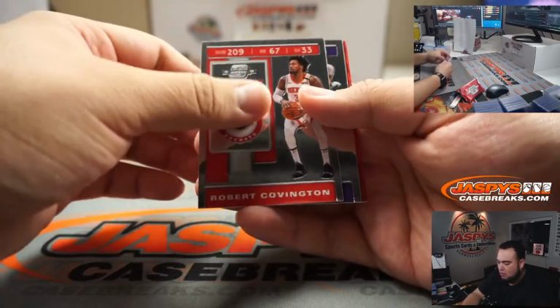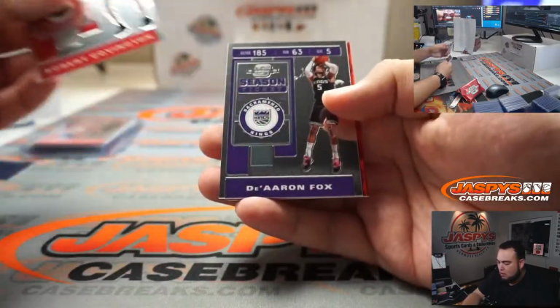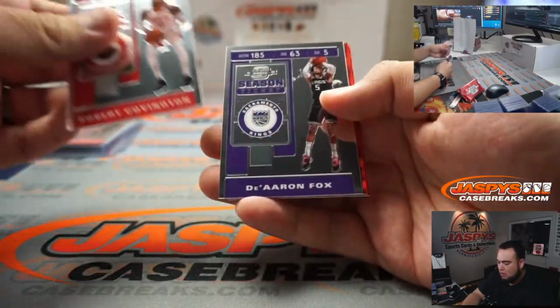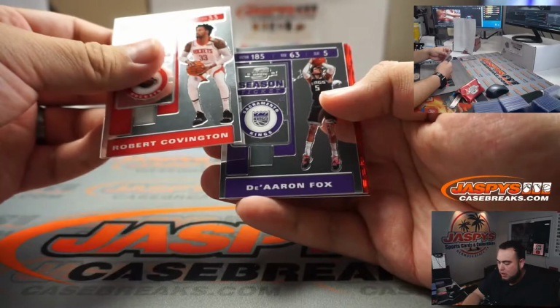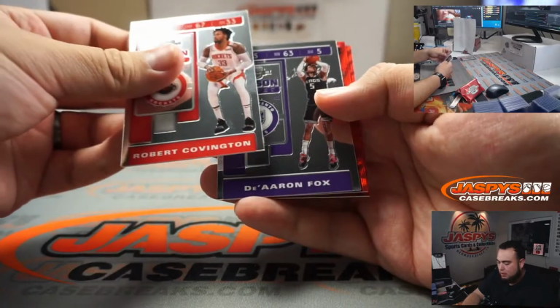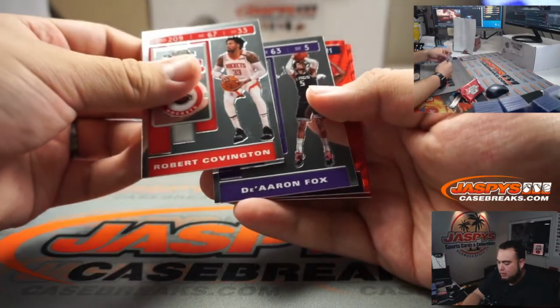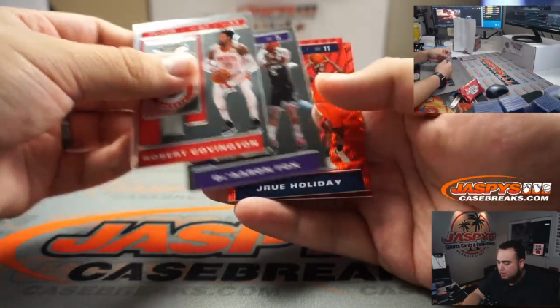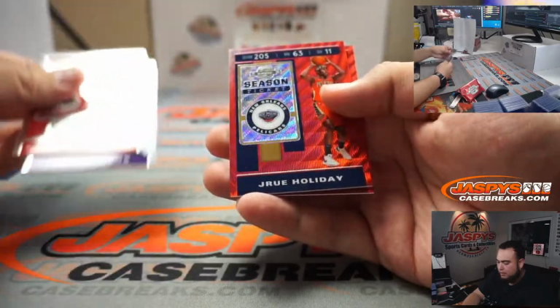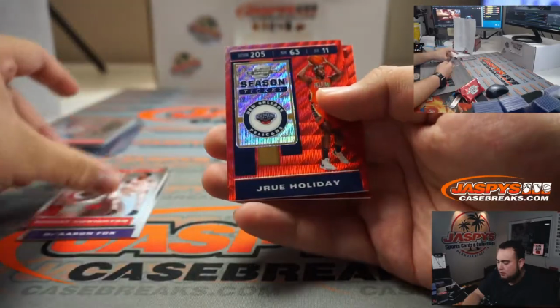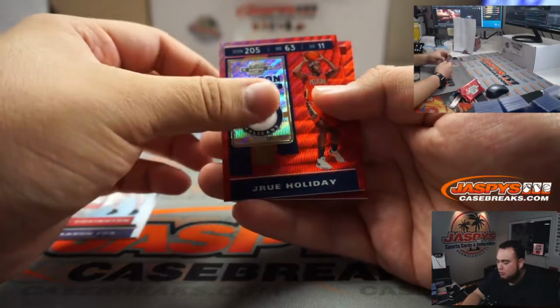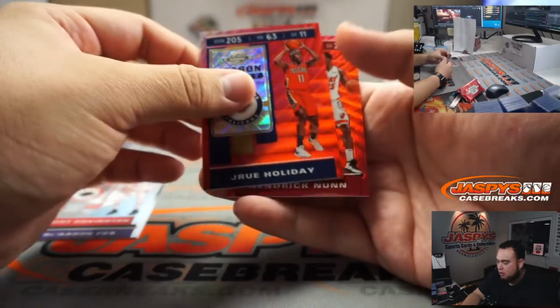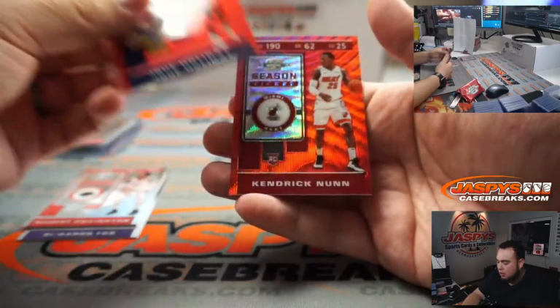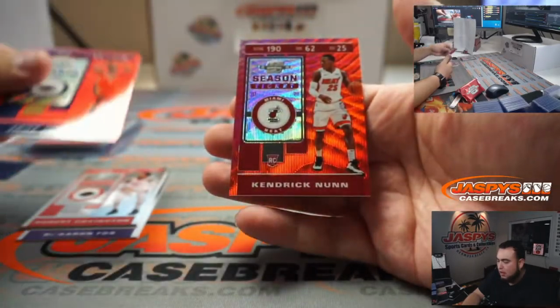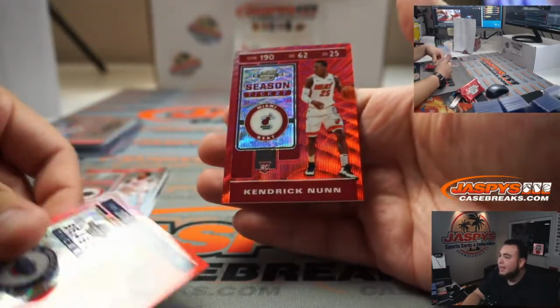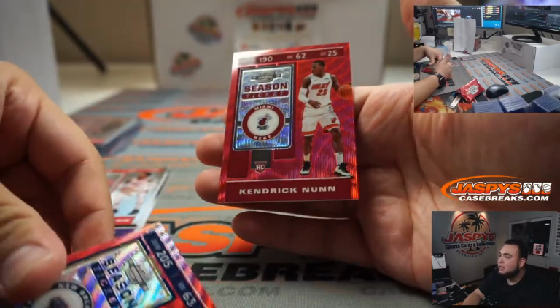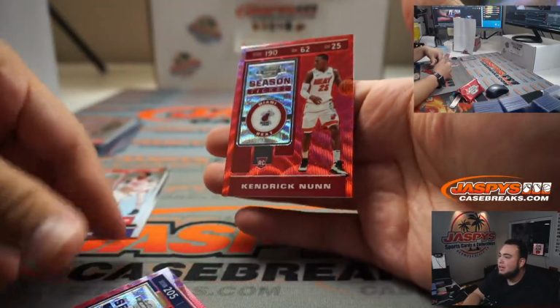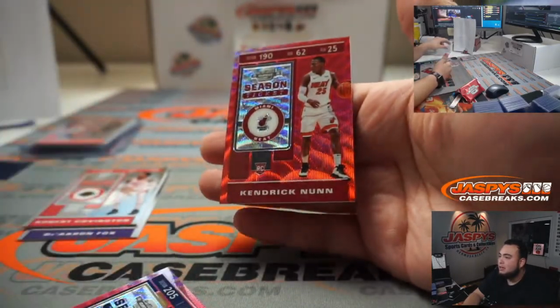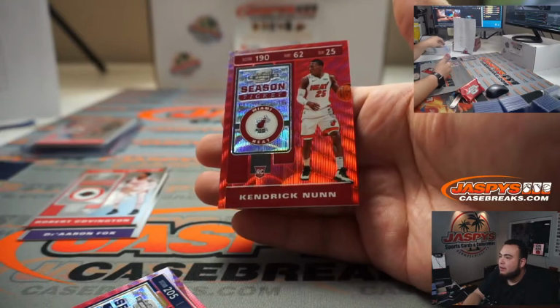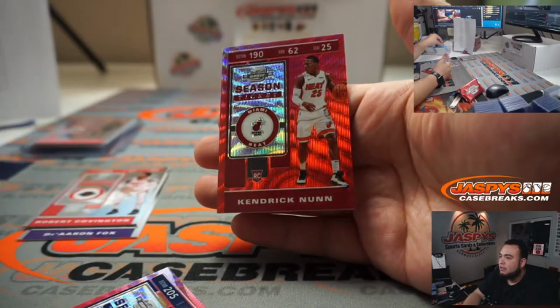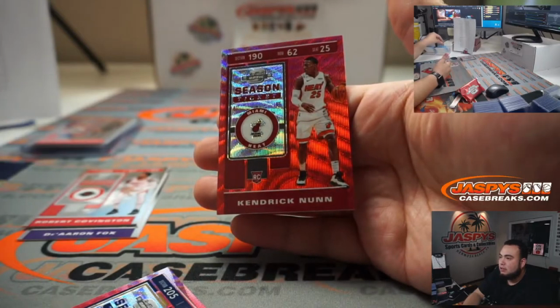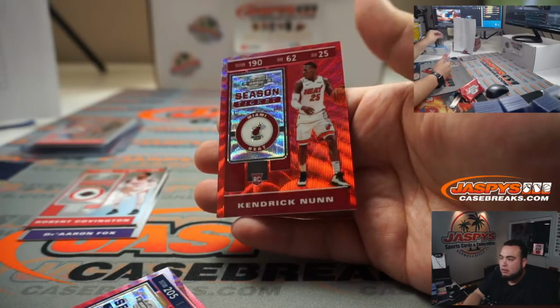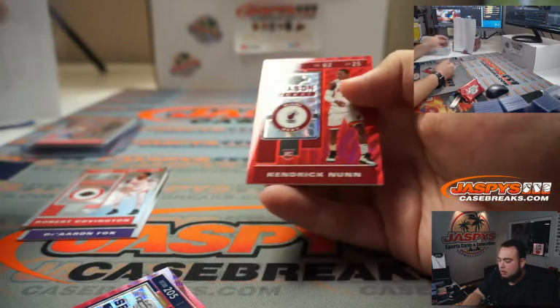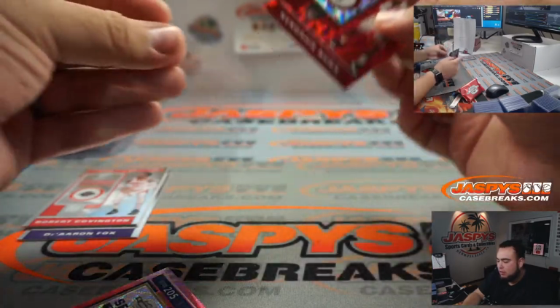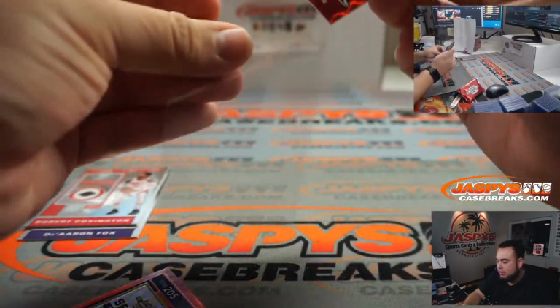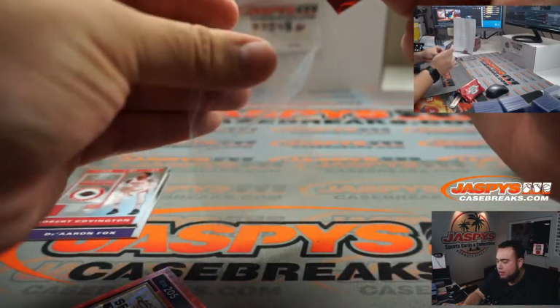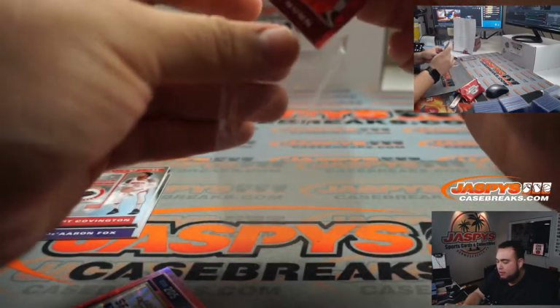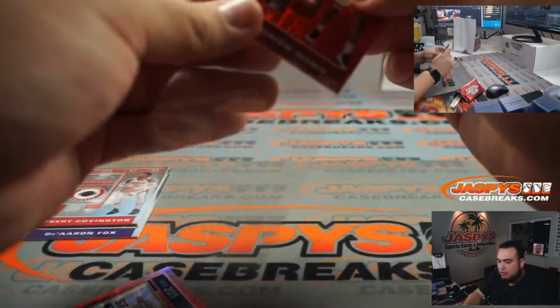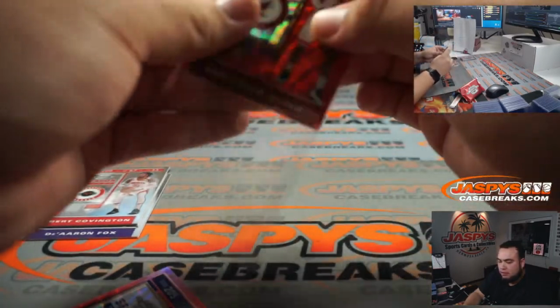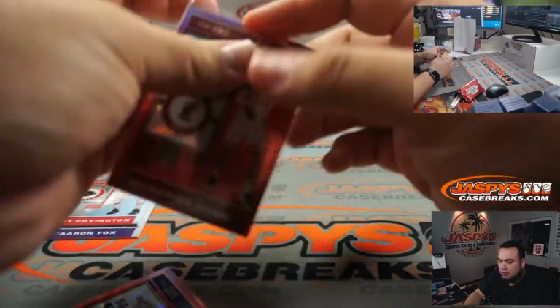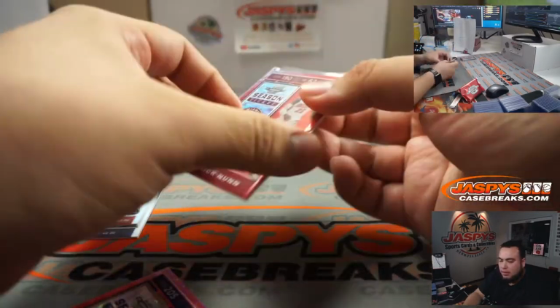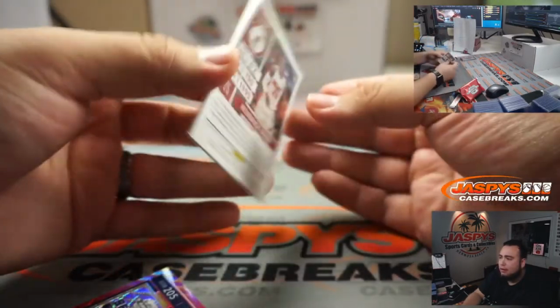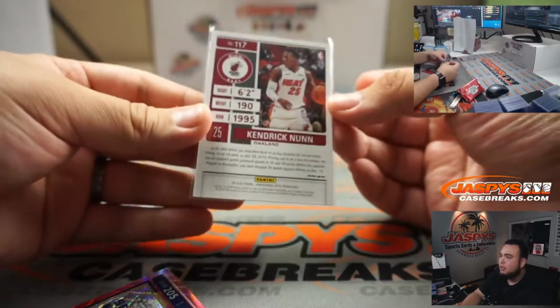Covington, De'Aaron Fox, Jrue Holiday, and Kendrick Nunn. Very nice. Goes with that nice Heat red. Gary with the Heat.